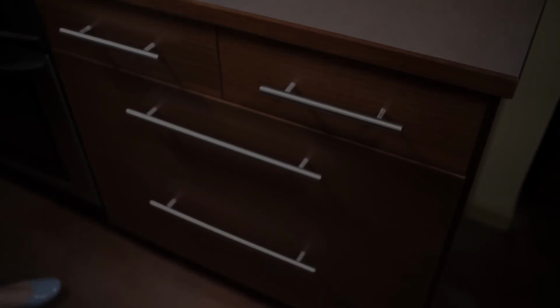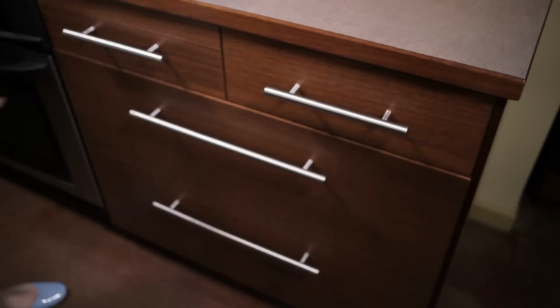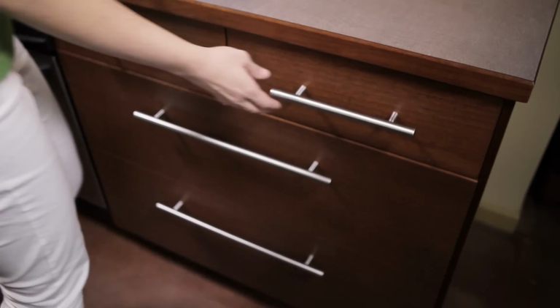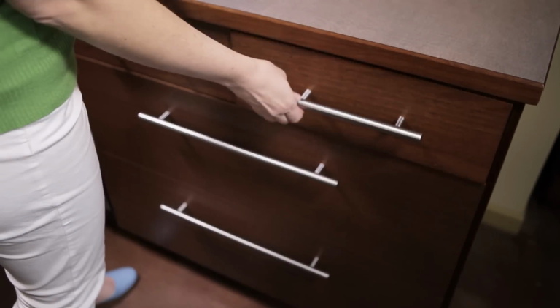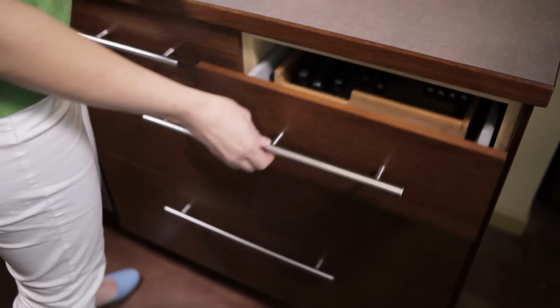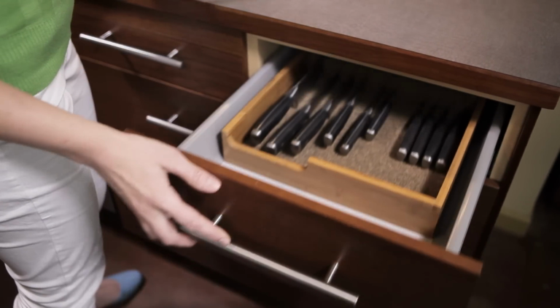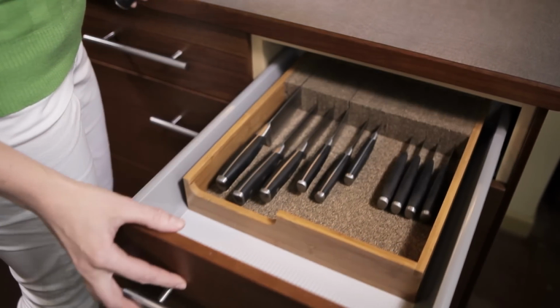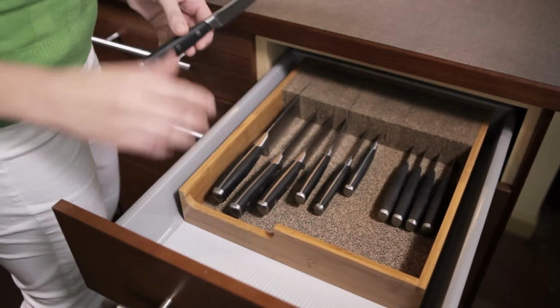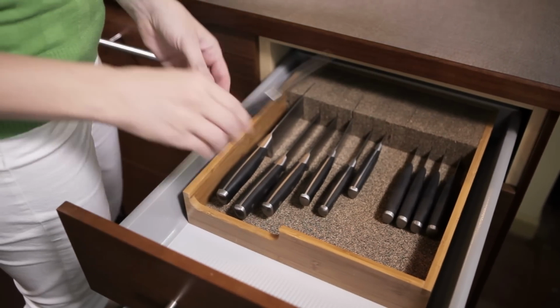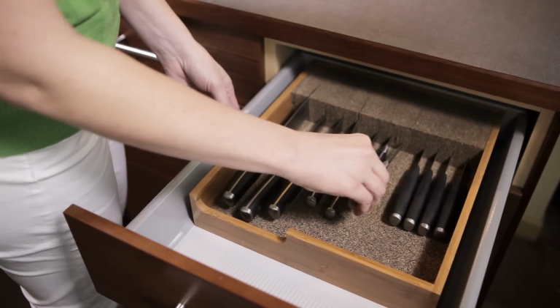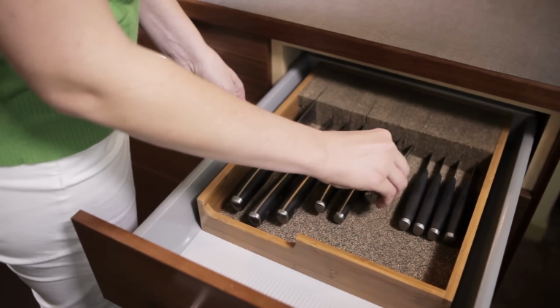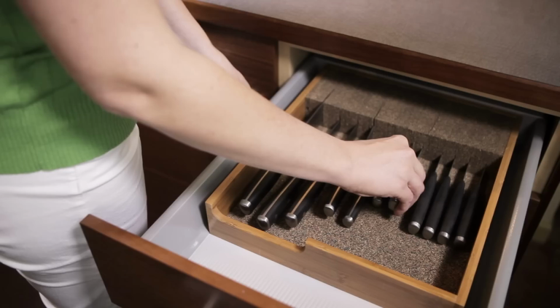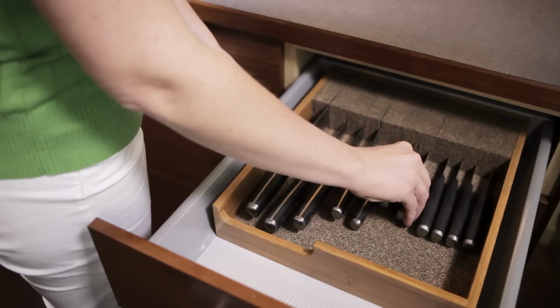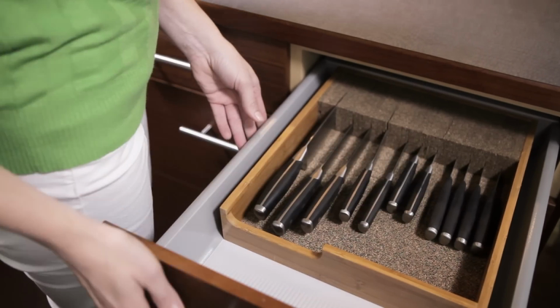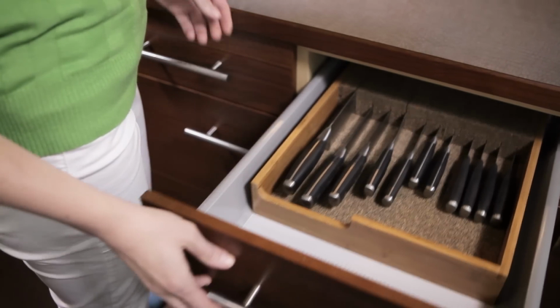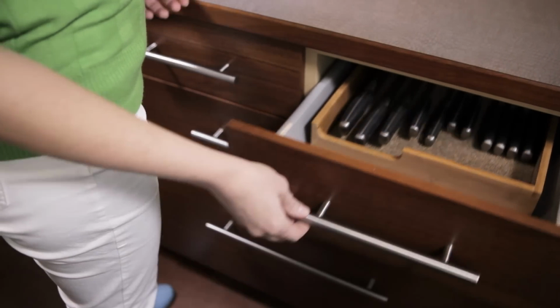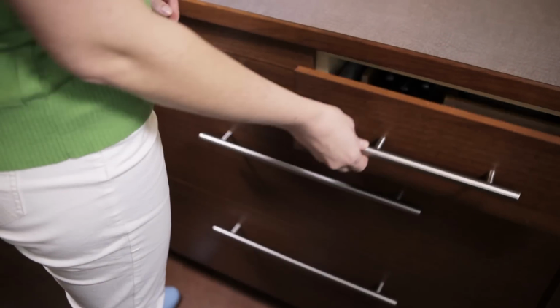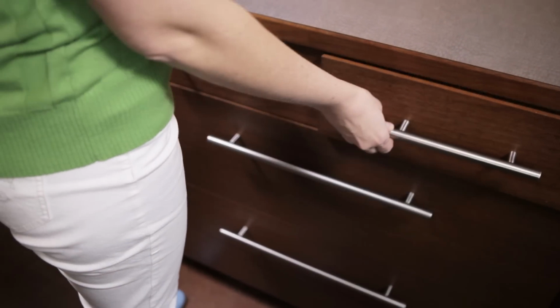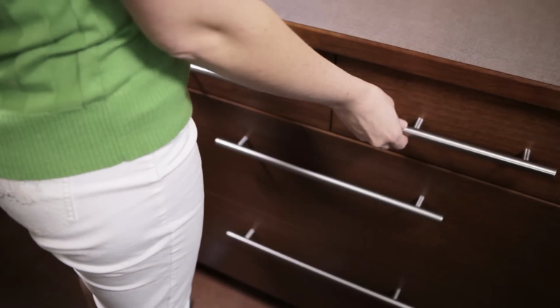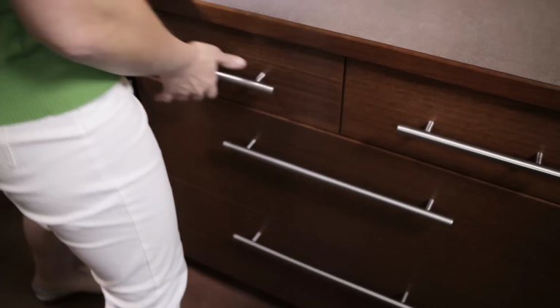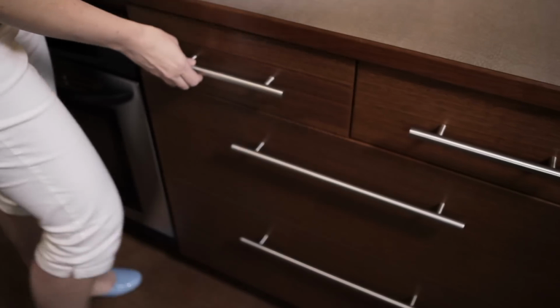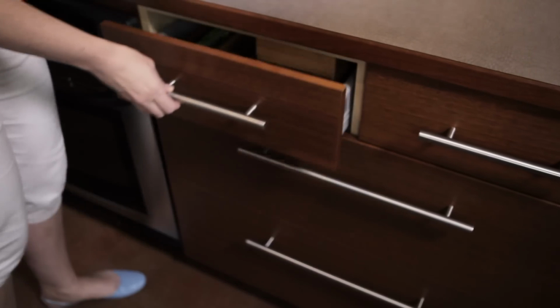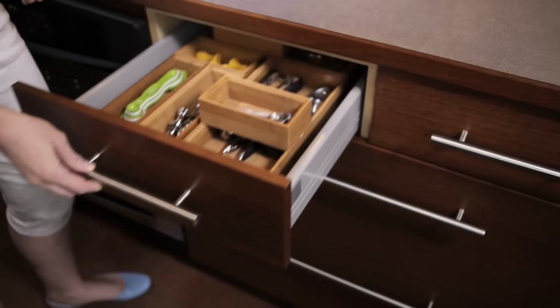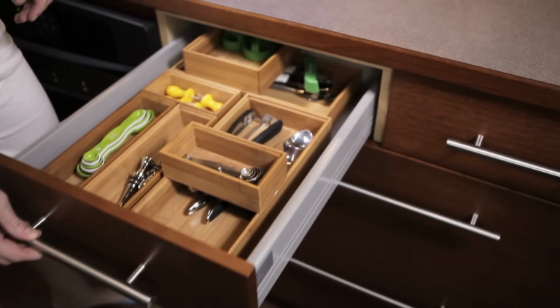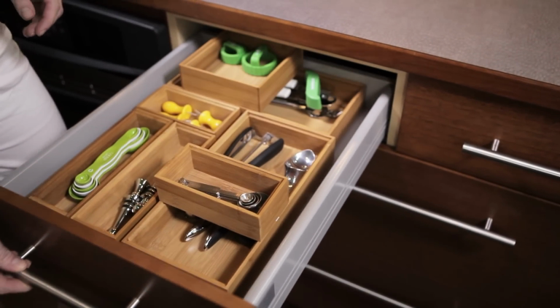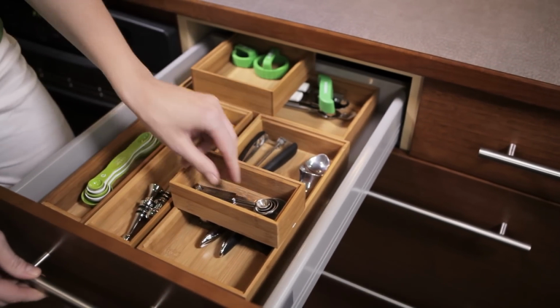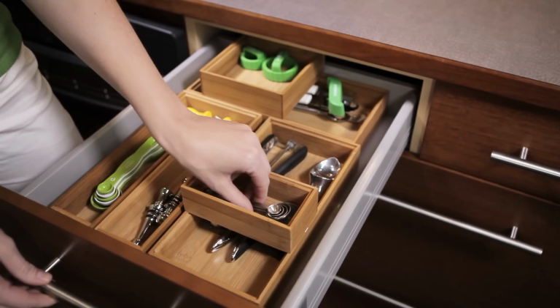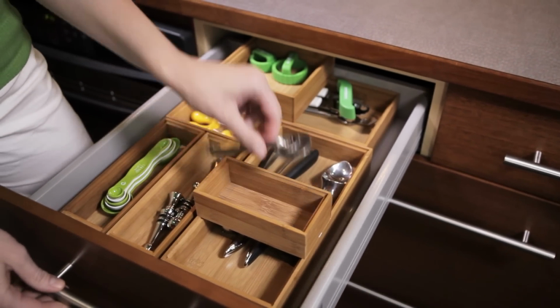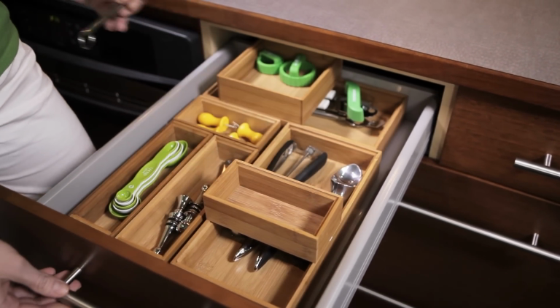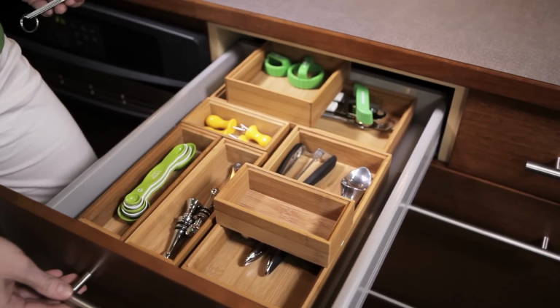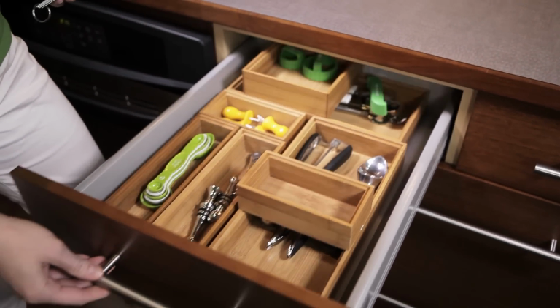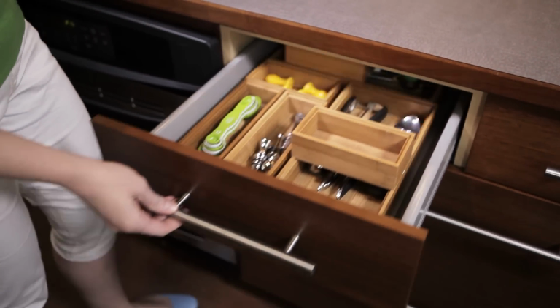Every drawer in your home serves as valuable storage space. However, because the contents are out of sight, drawers can quickly and easily become messy. Here are some helpful hints for keeping what you store behind closed drawers easily accessible and organized.